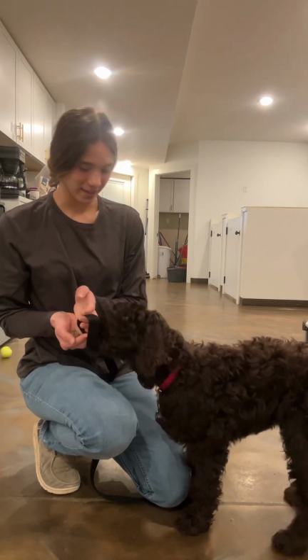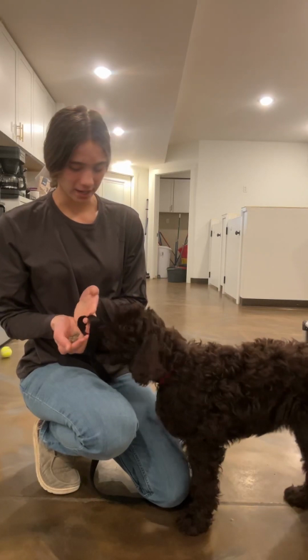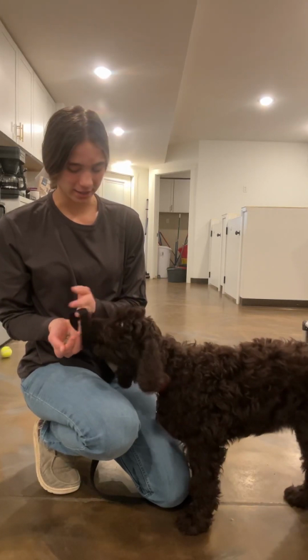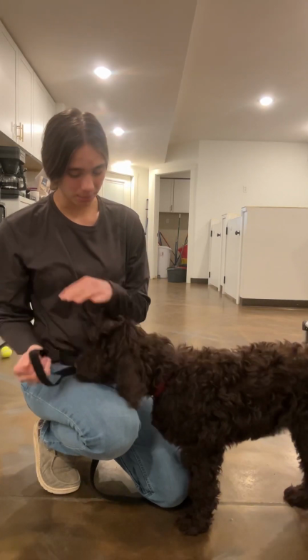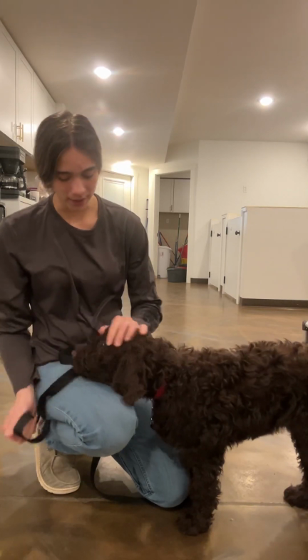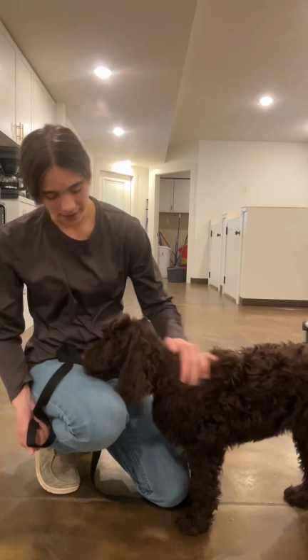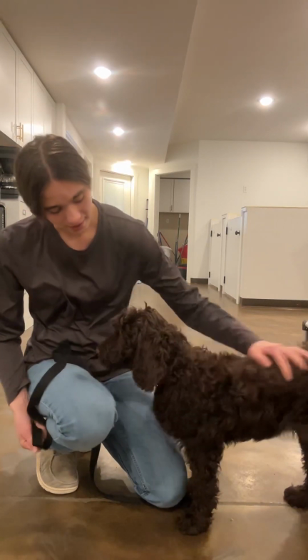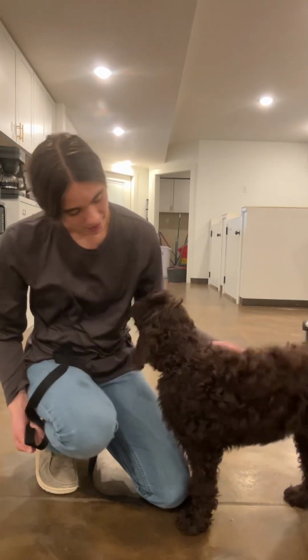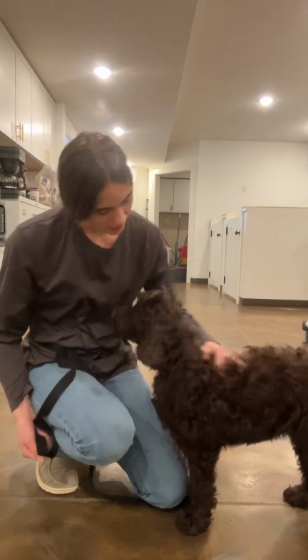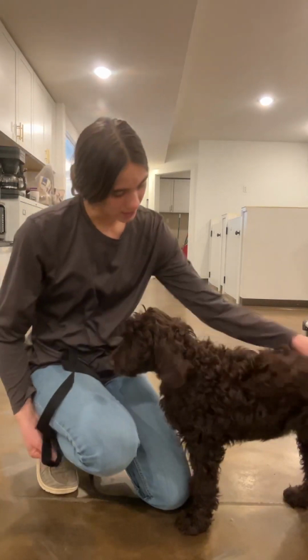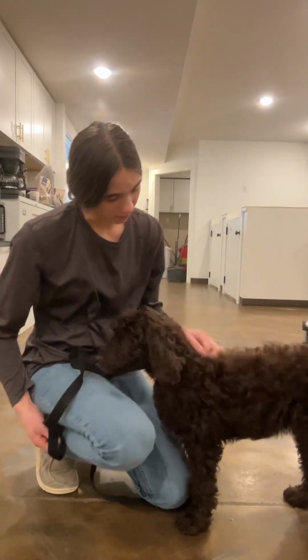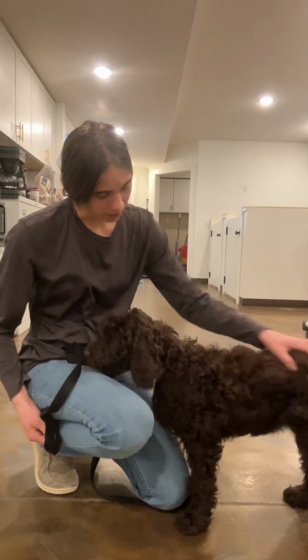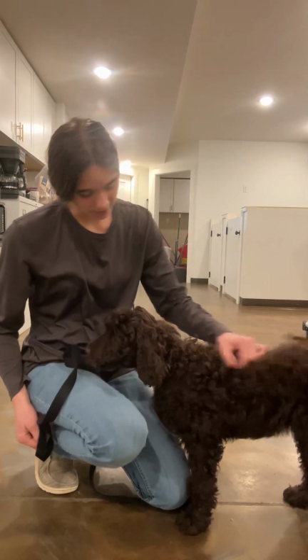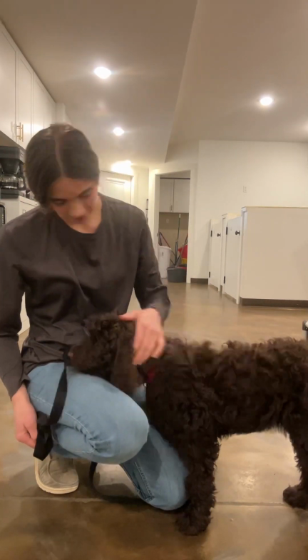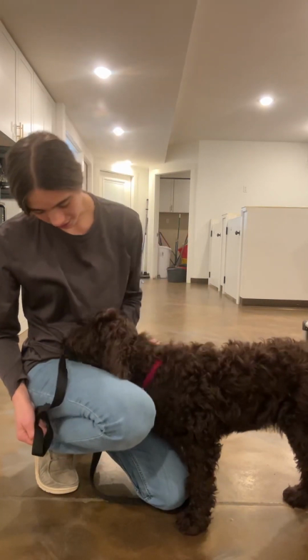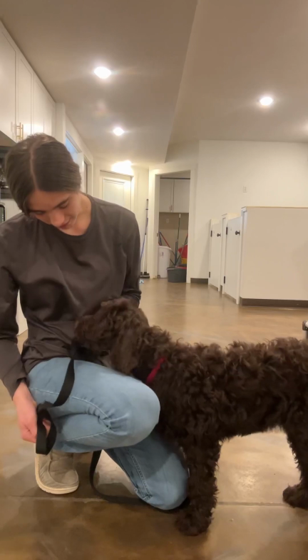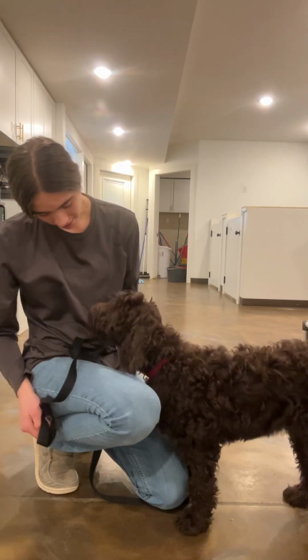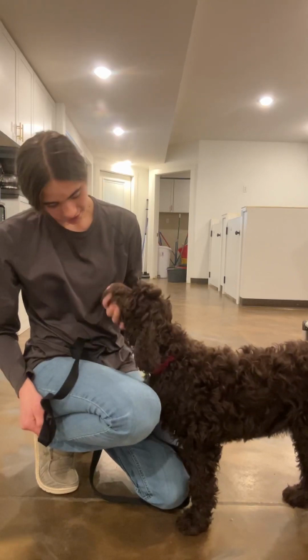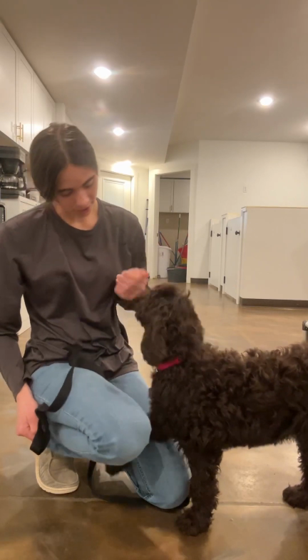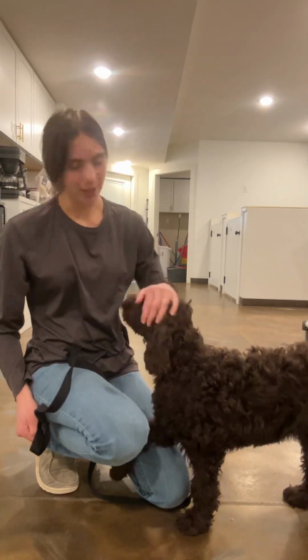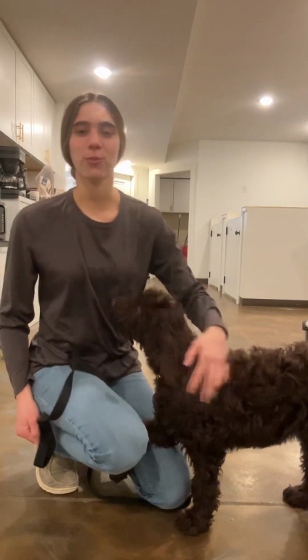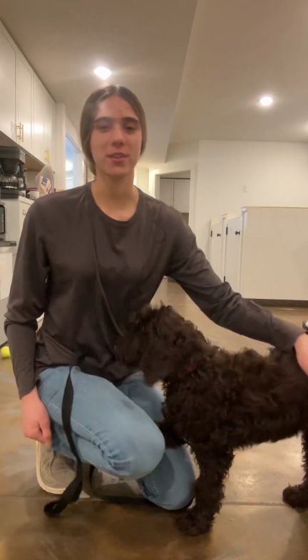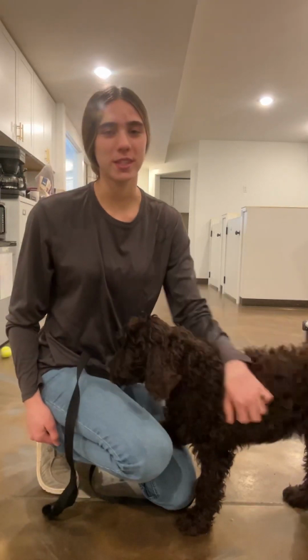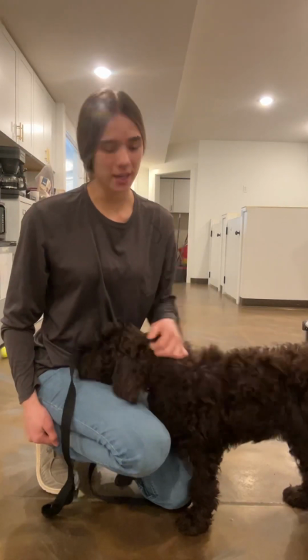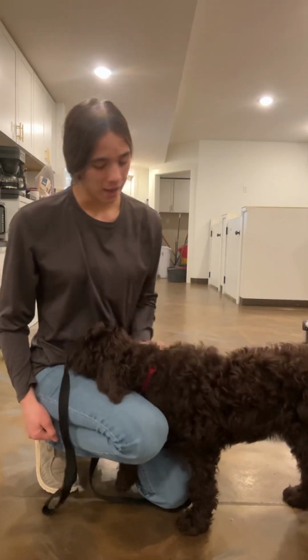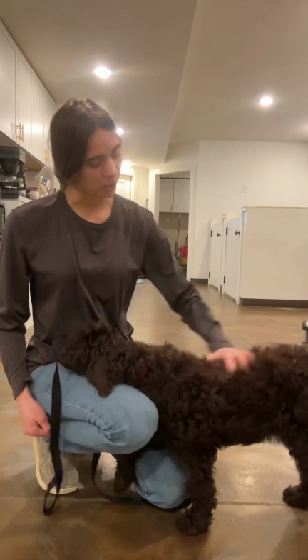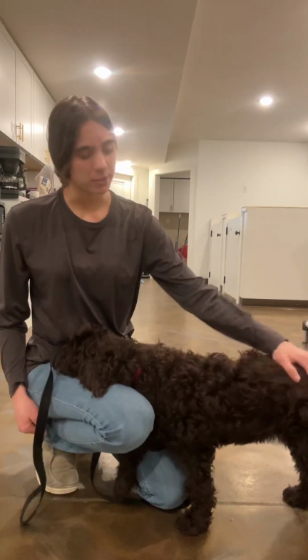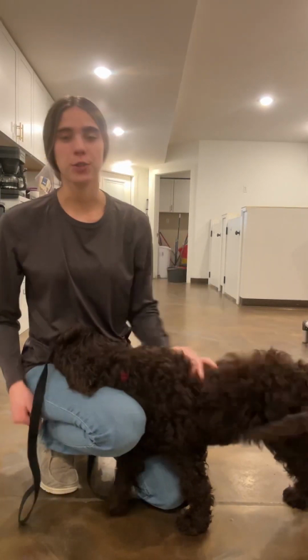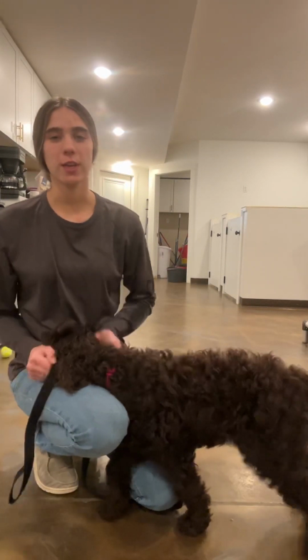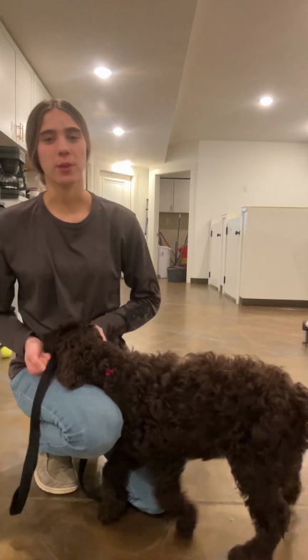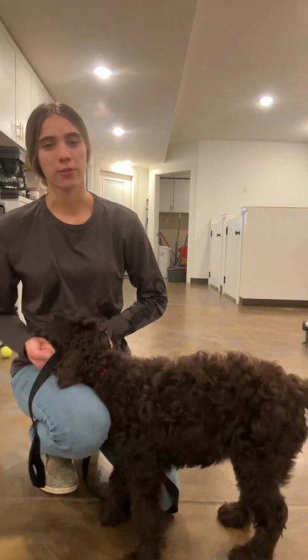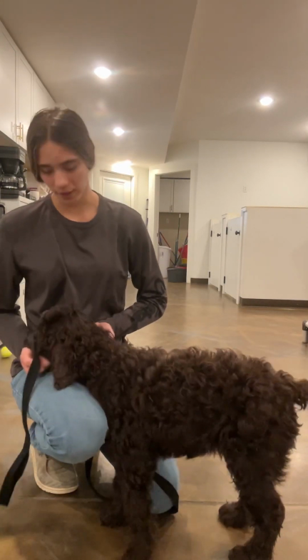And she's so pretty. Good girl. But yeah, look forward to seeing Miriam's future videos and all of her training.